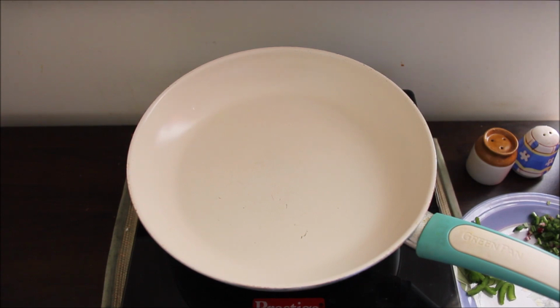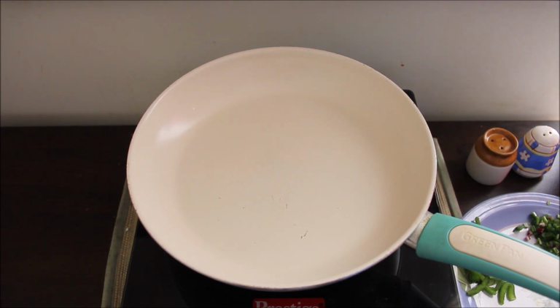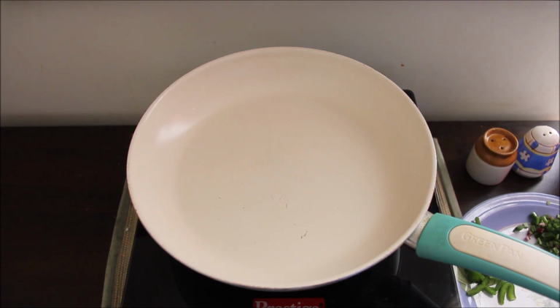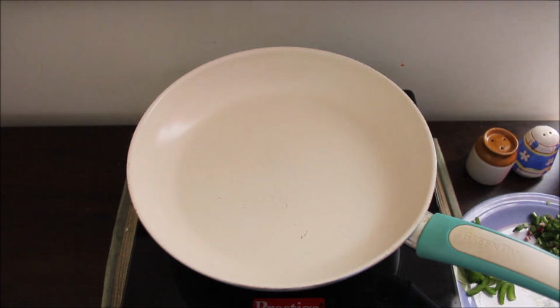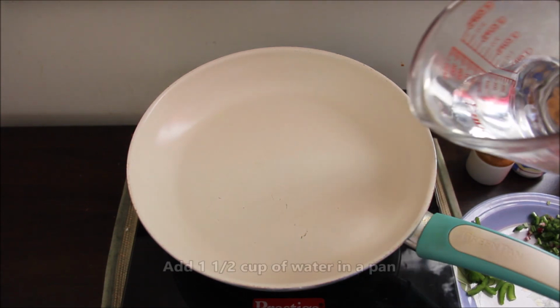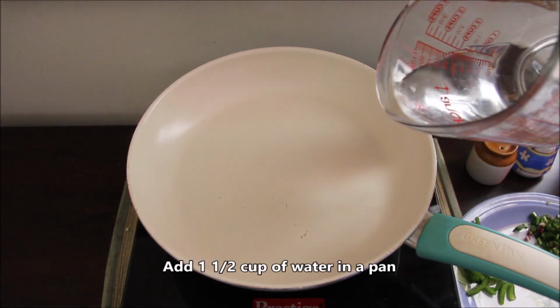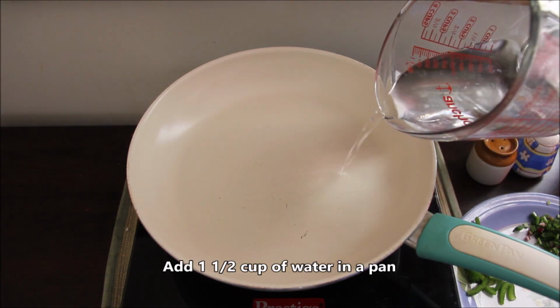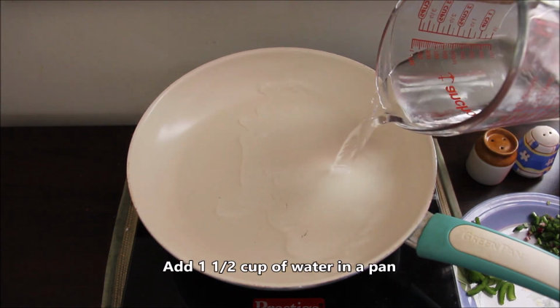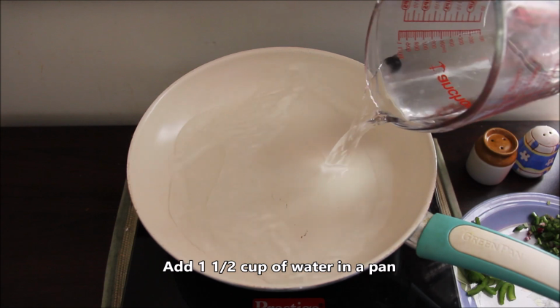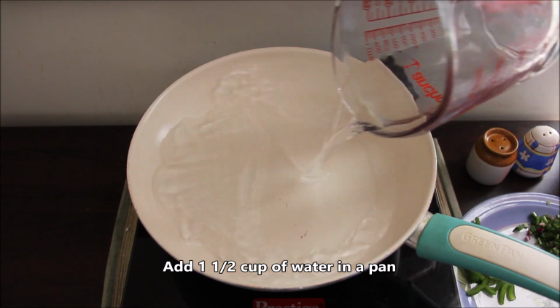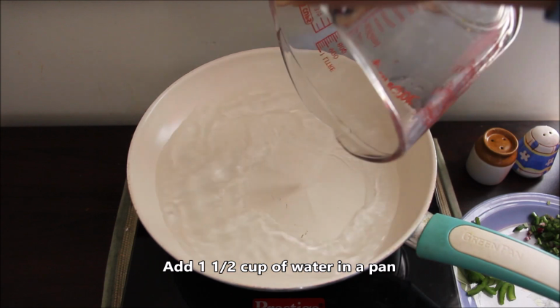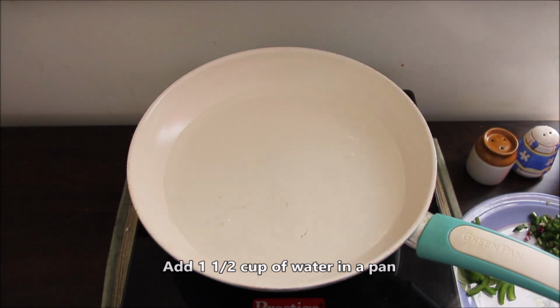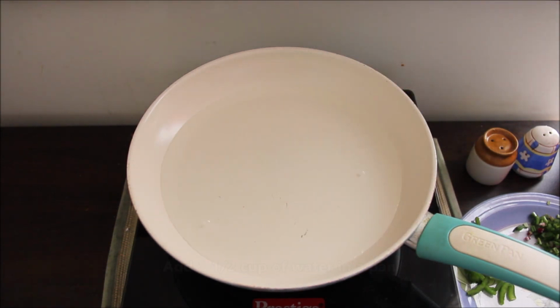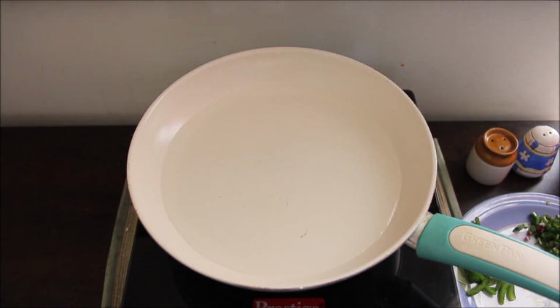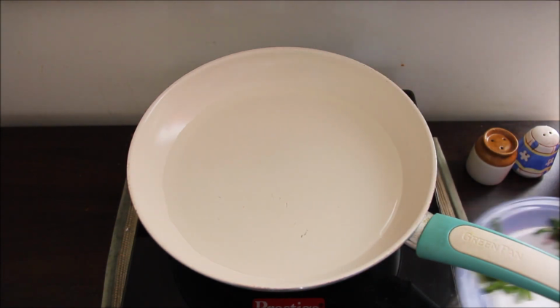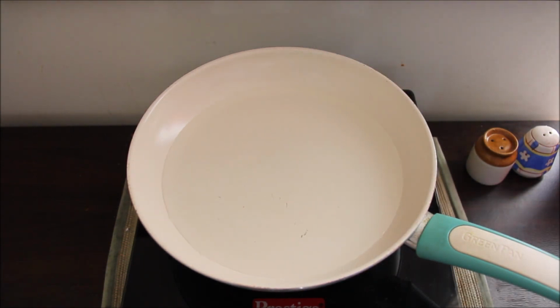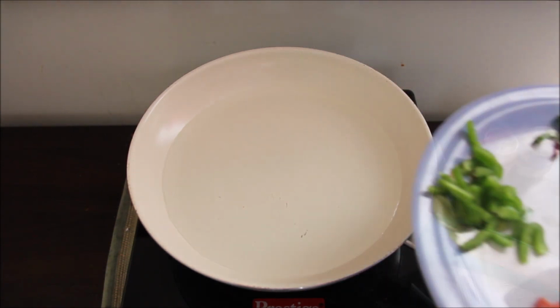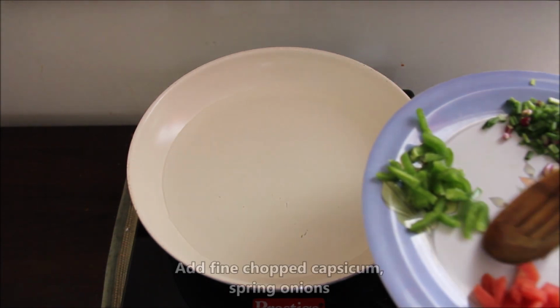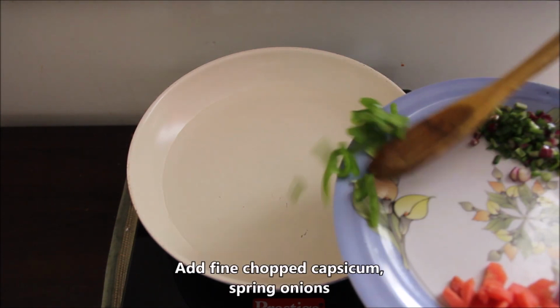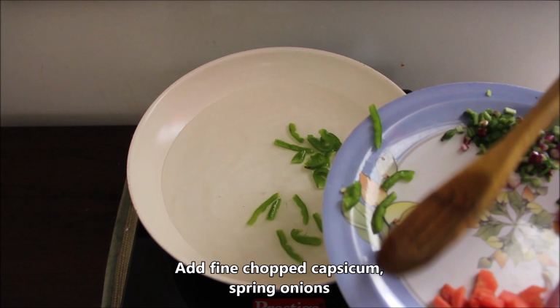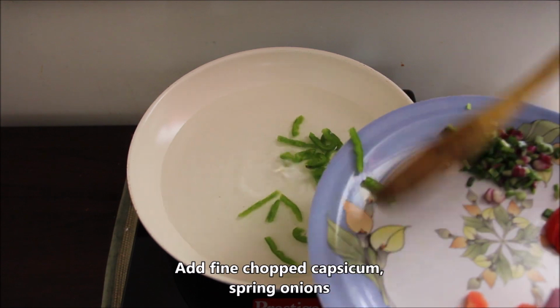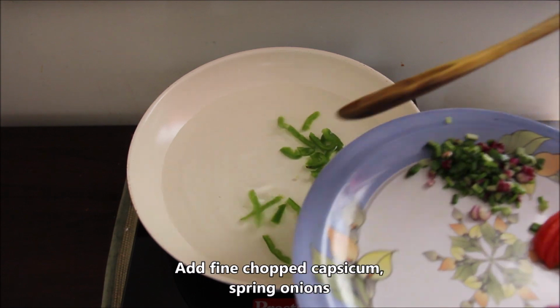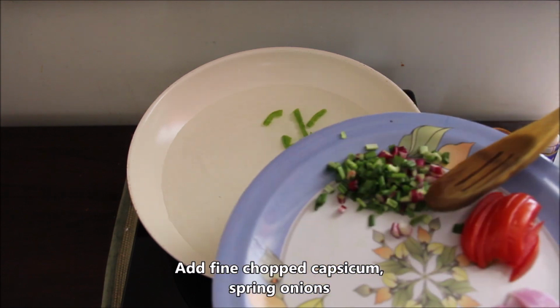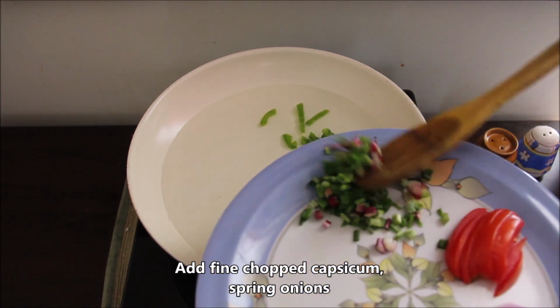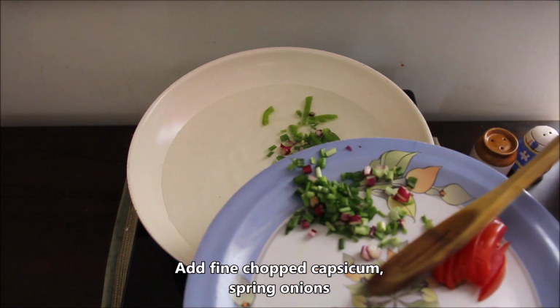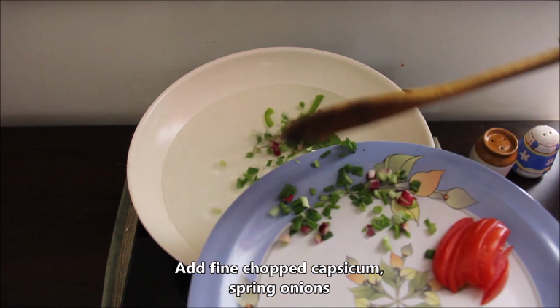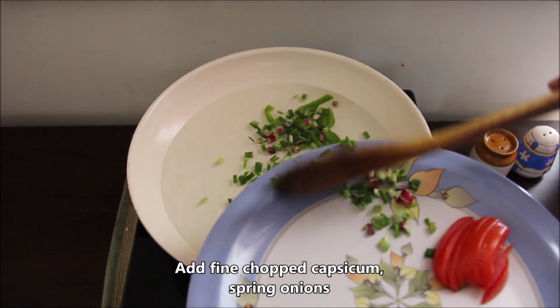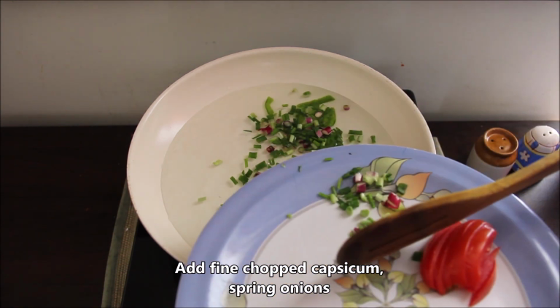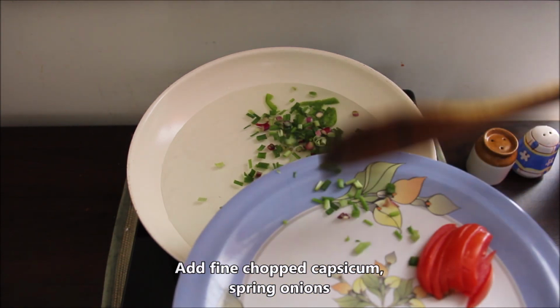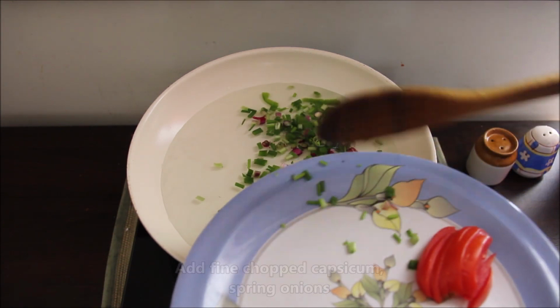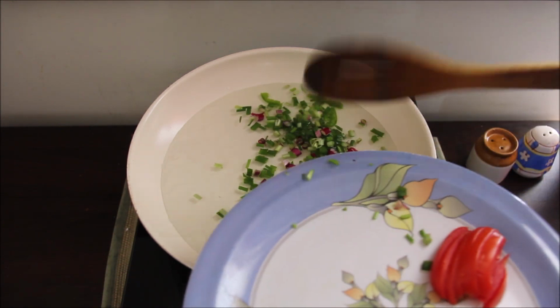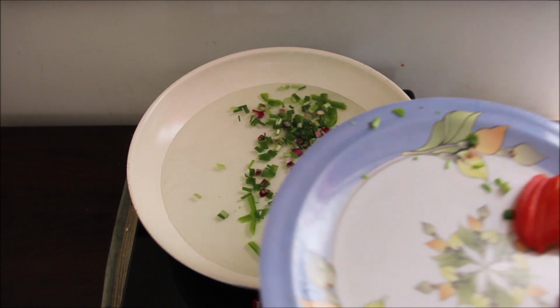I have opened a pan with street style Maggi and now we will add water with it. We will add a little bit of chopped shimla mirchi, spring onion, and a little bit of green onion.